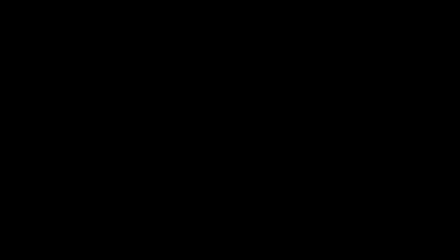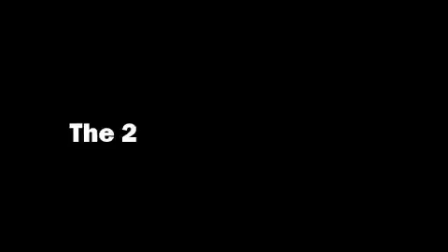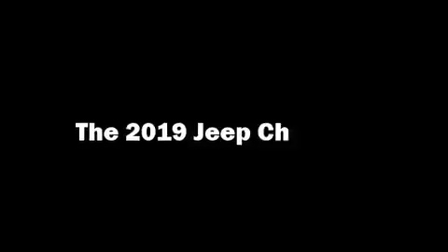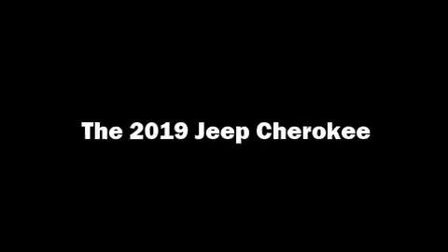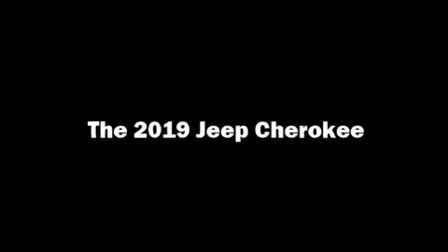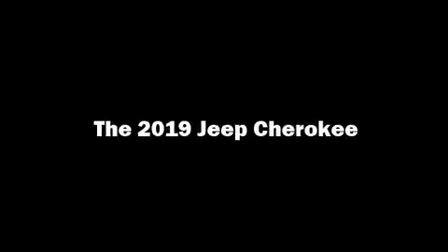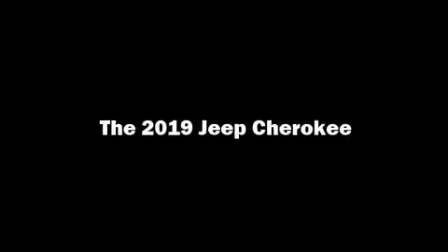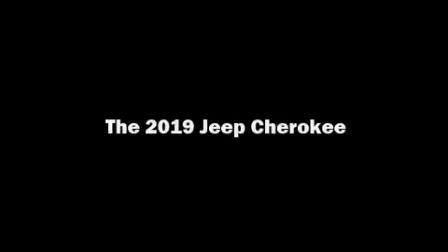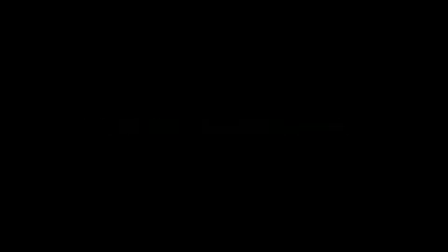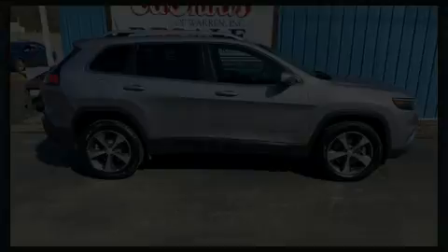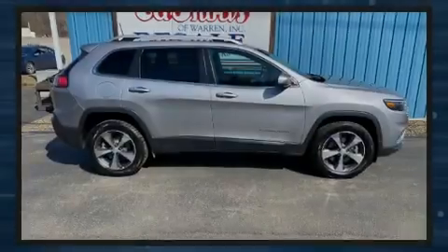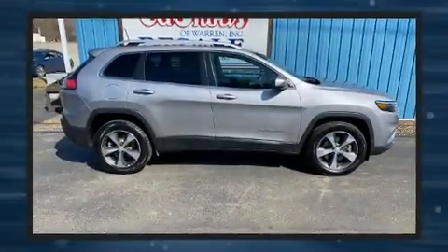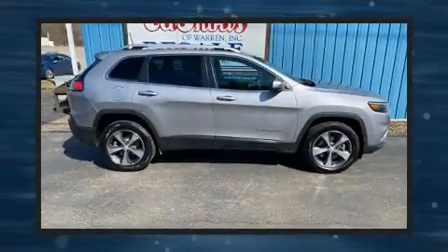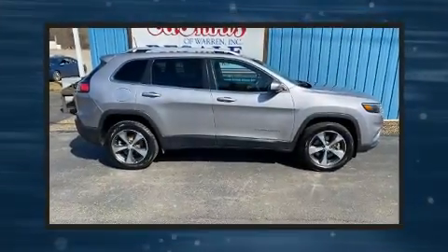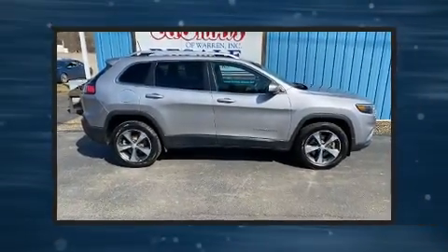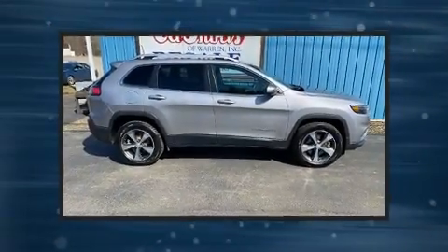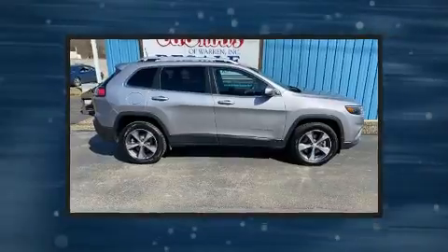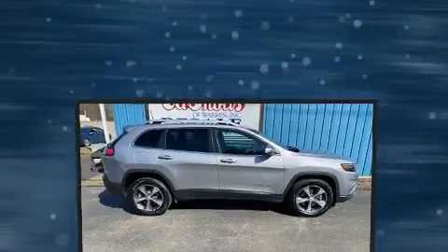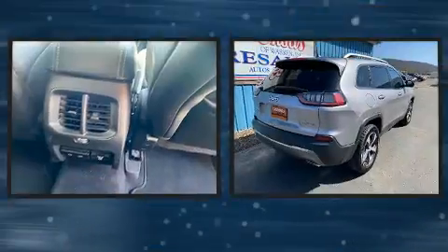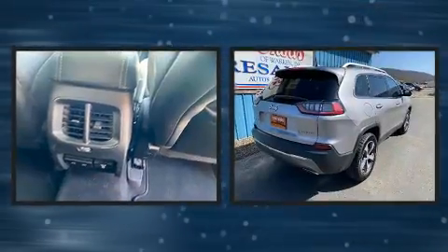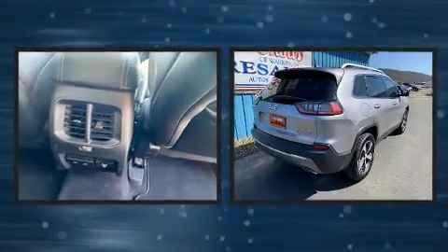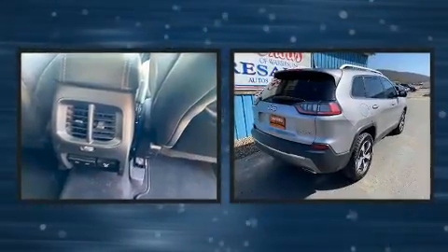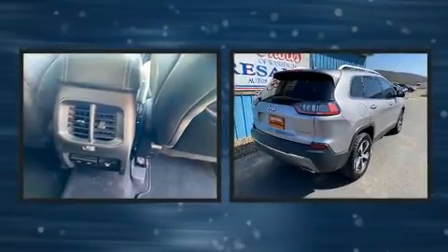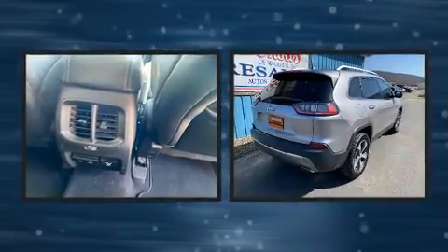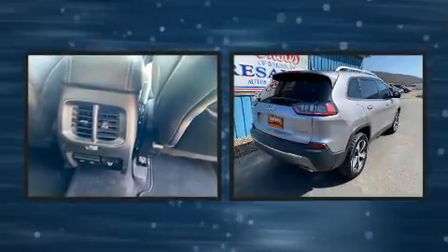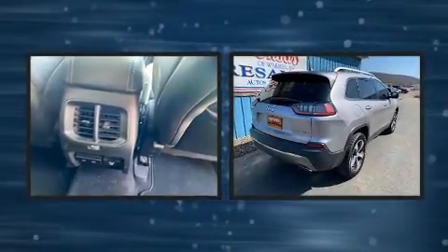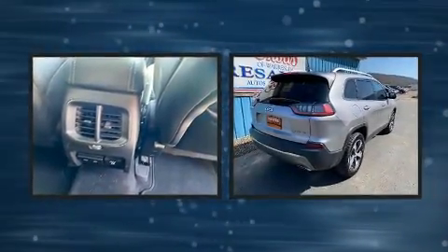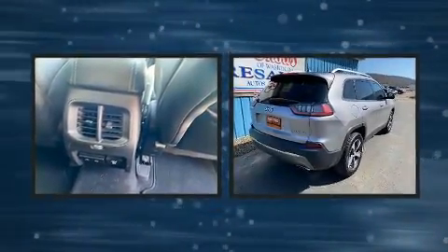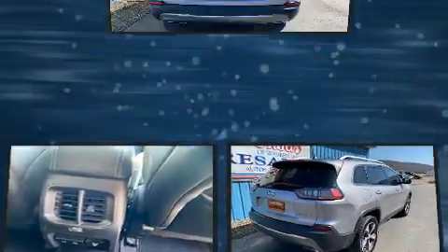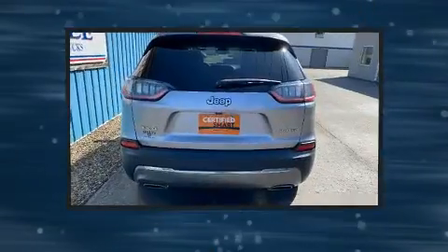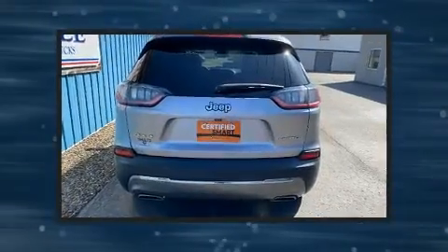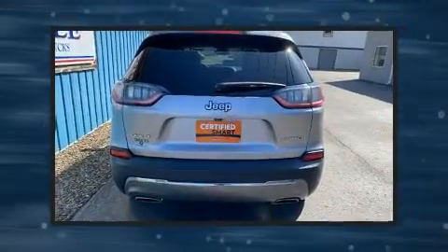Outstanding design defines the 2019 Jeep Cherokee. With fewer than 45,000 miles on the odometer, this four-door sport utility vehicle prioritizes comfort, safety, and convenience.